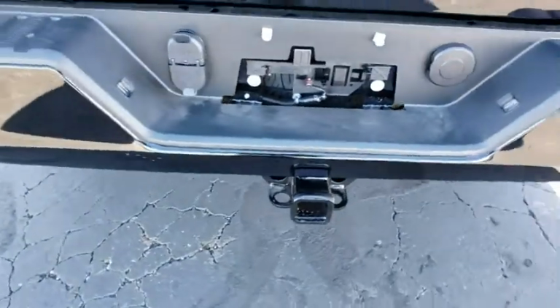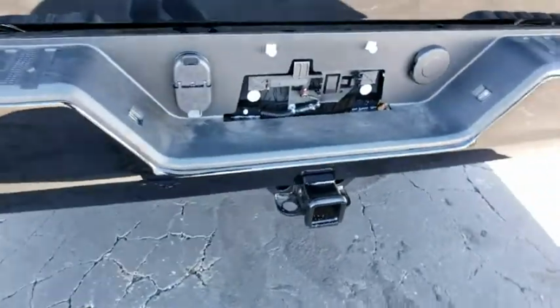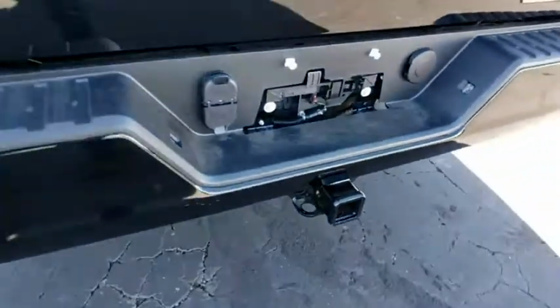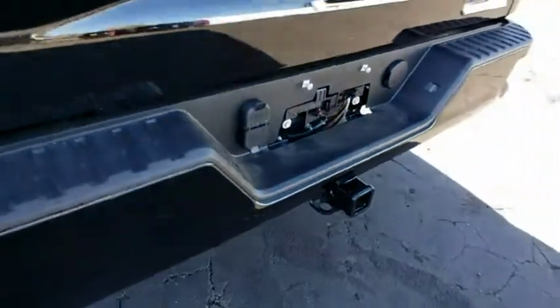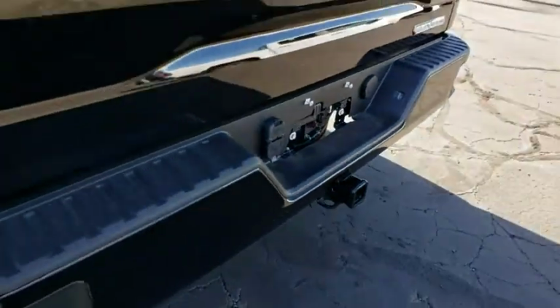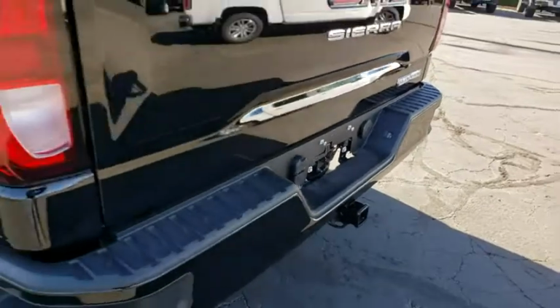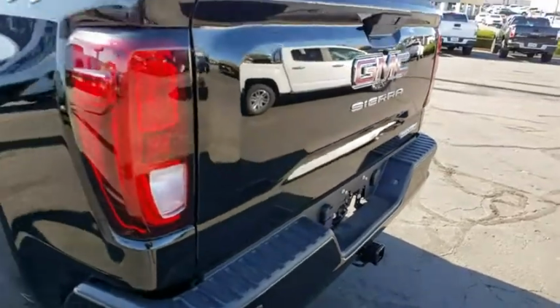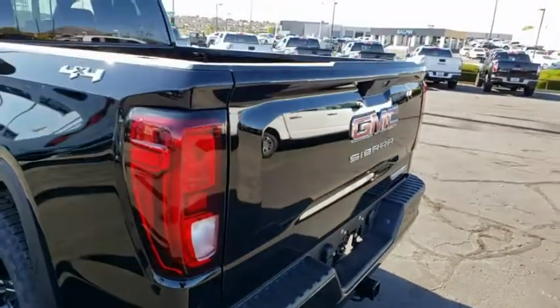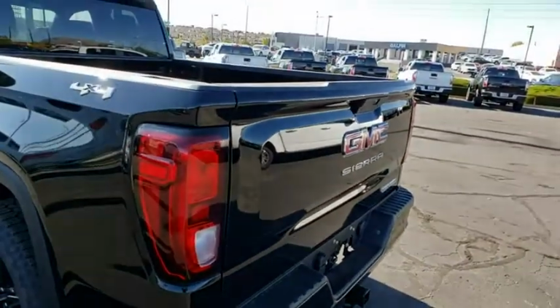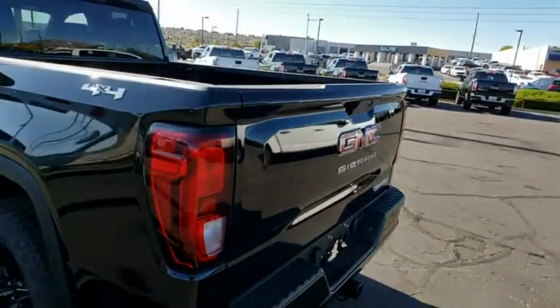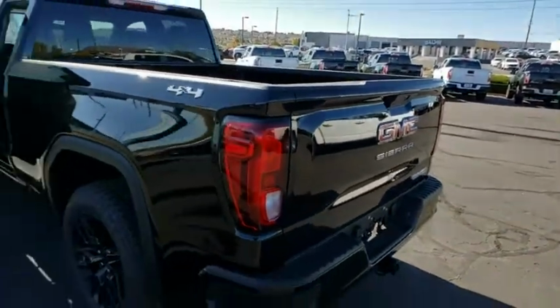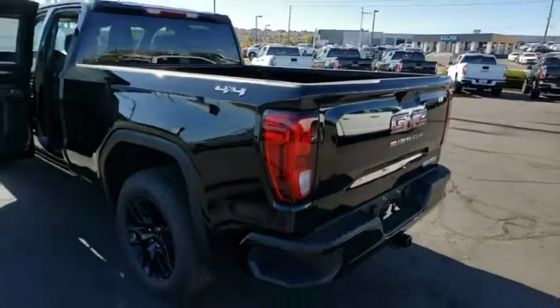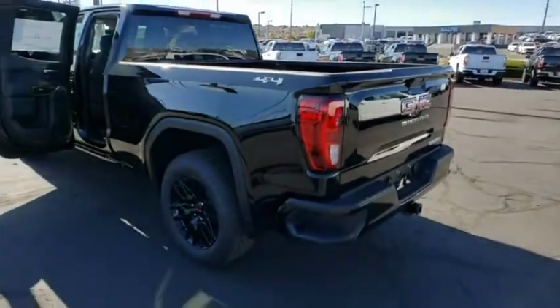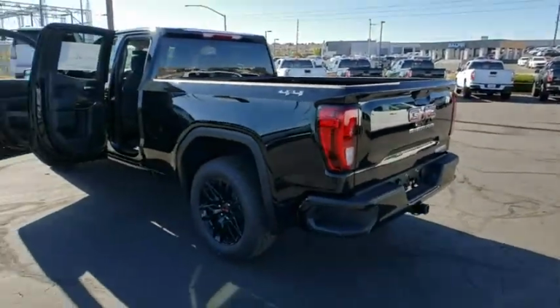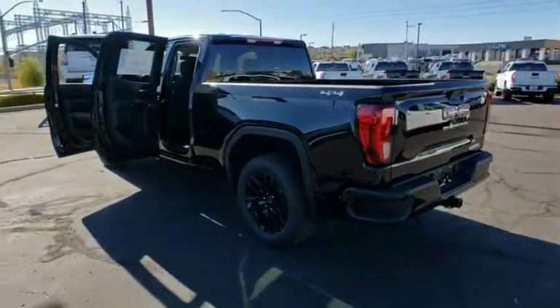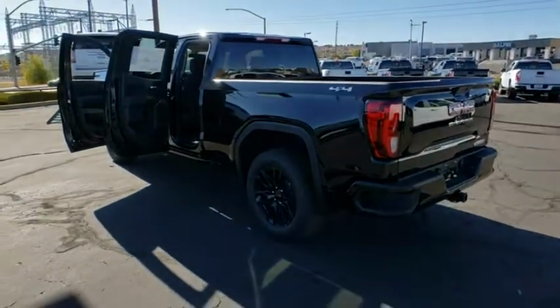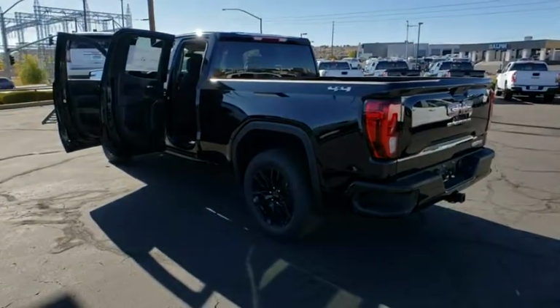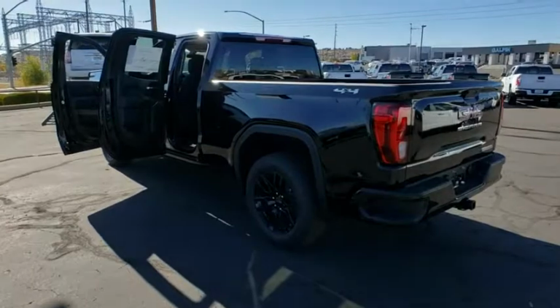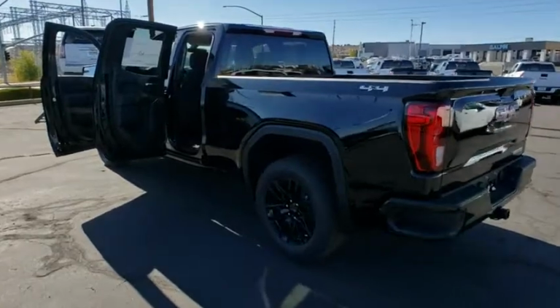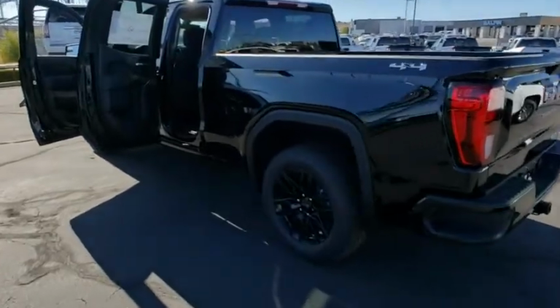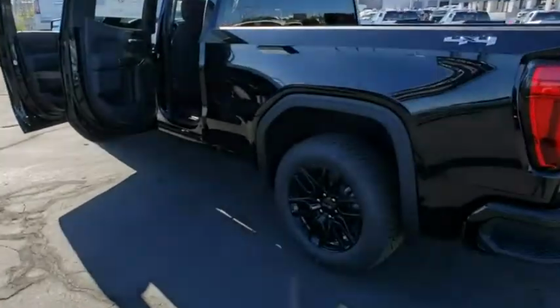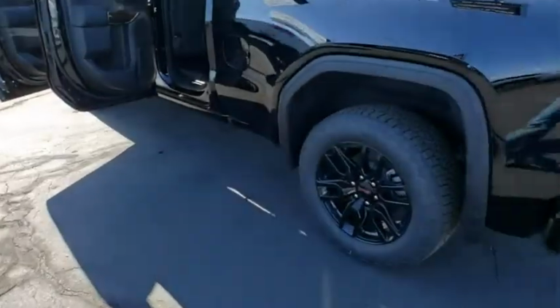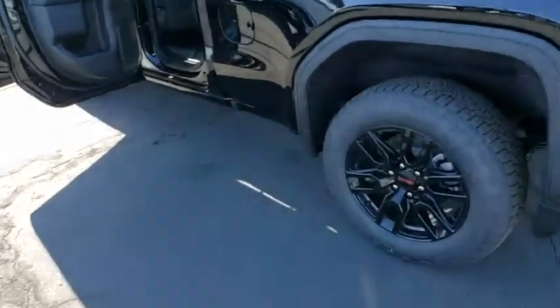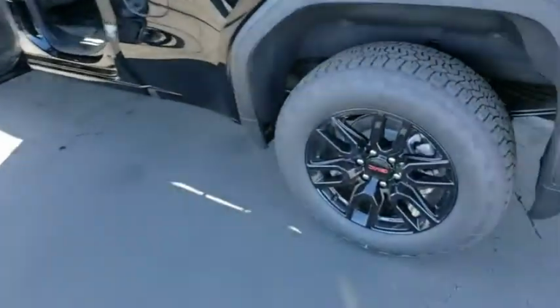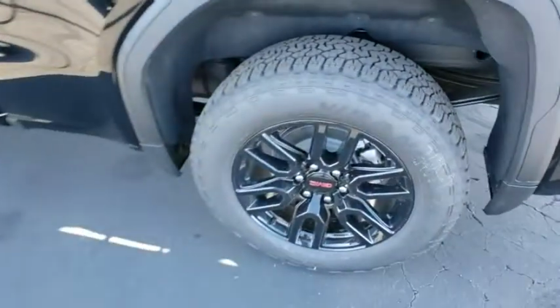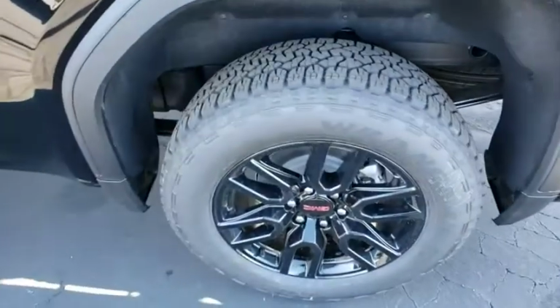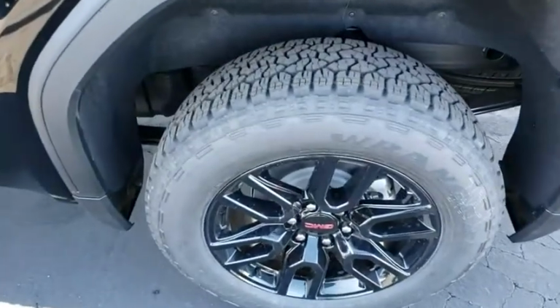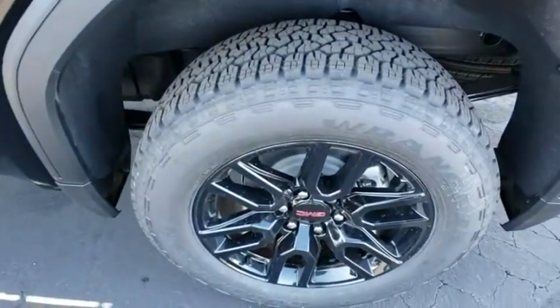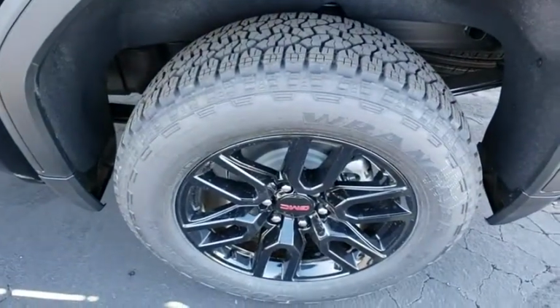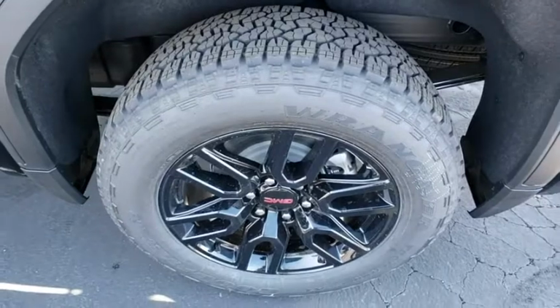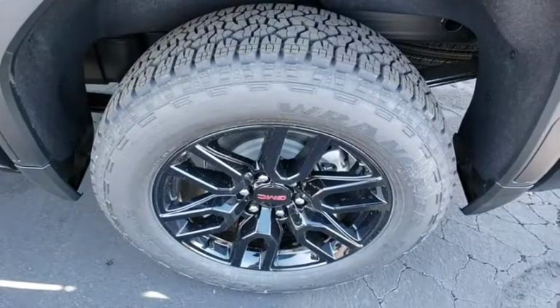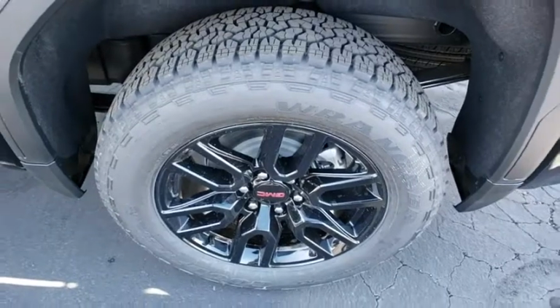Here are some of this vehicle's great options: remote engine start, traction control, steering wheel audio controls, dual airbags, power steering, four-wheel disc brakes, floor mats, center armrest, security system.